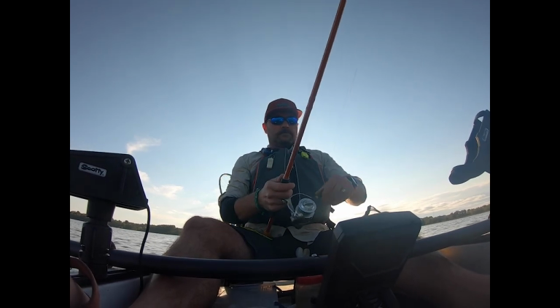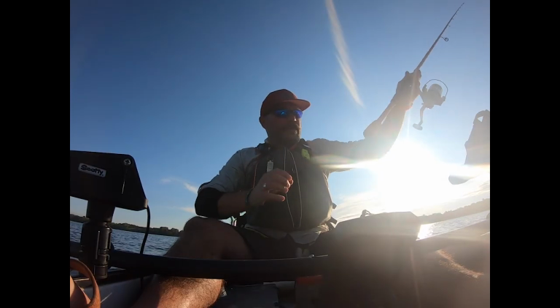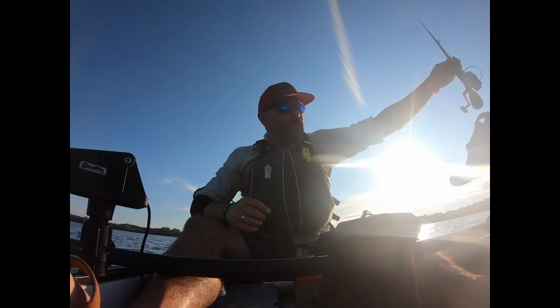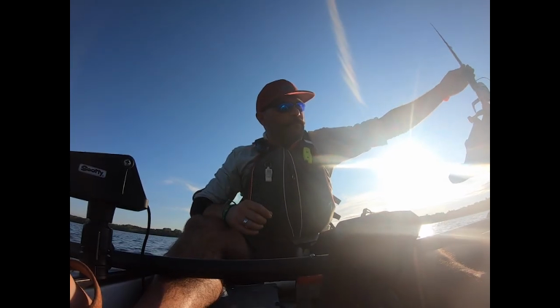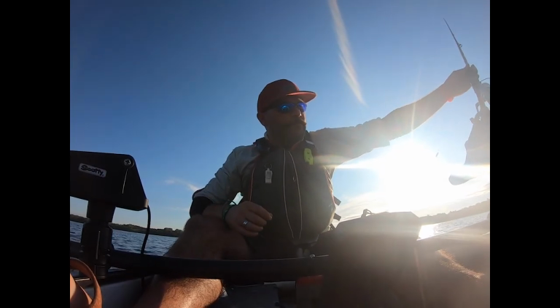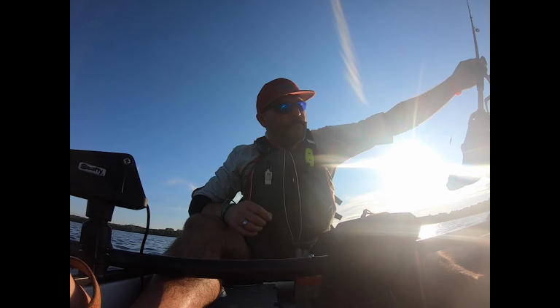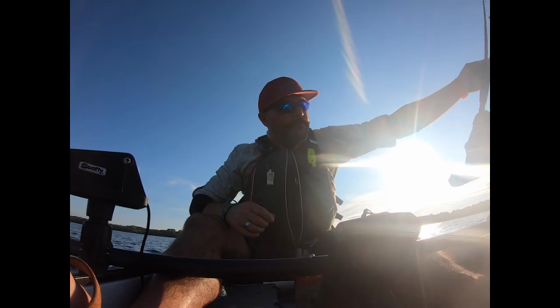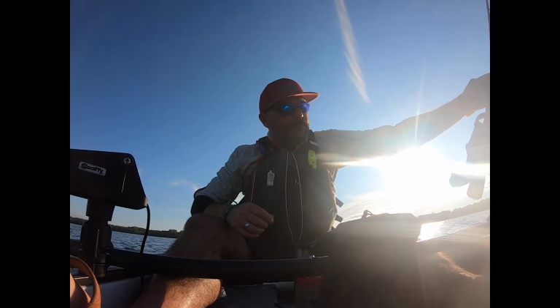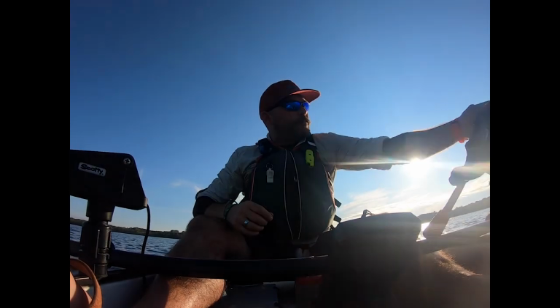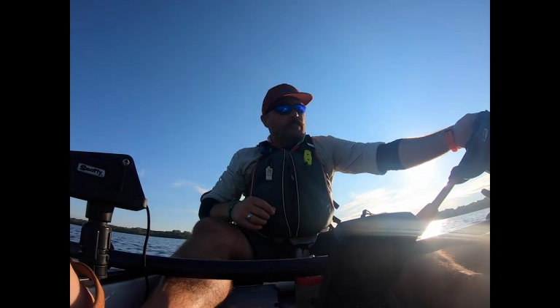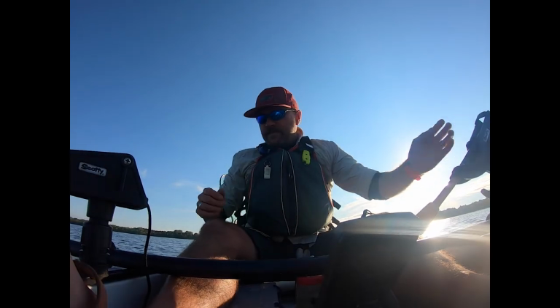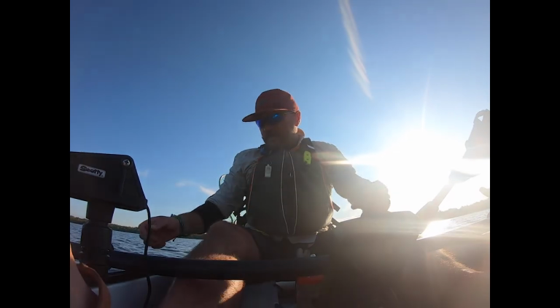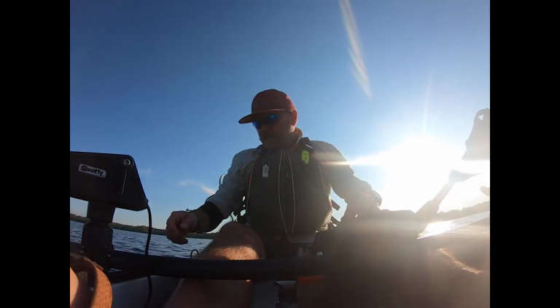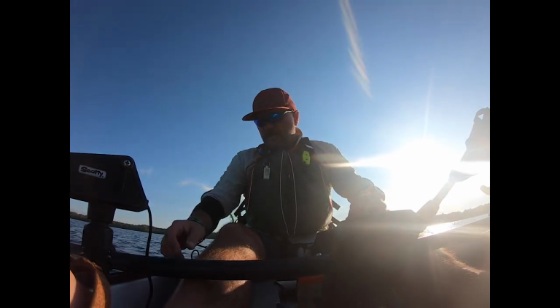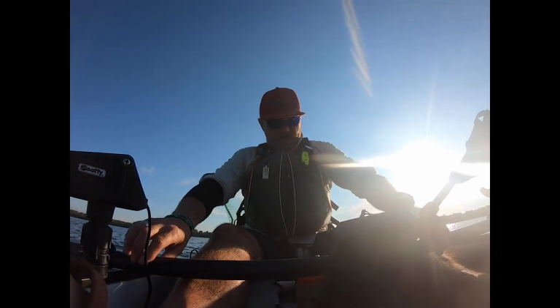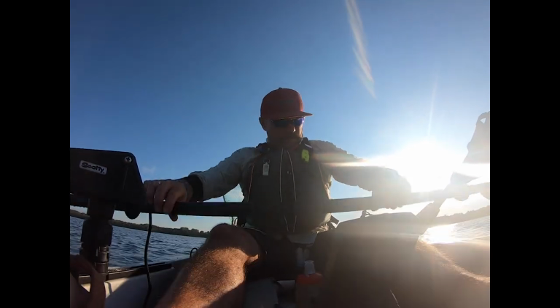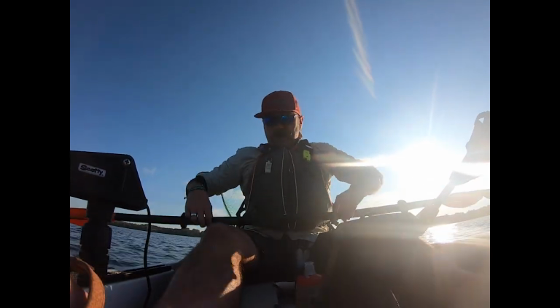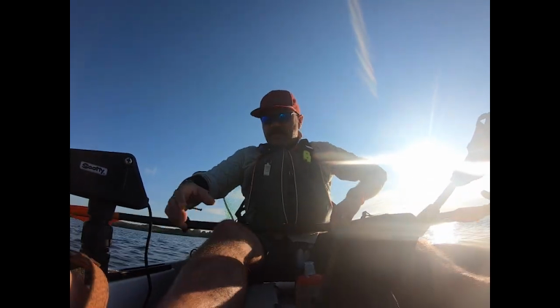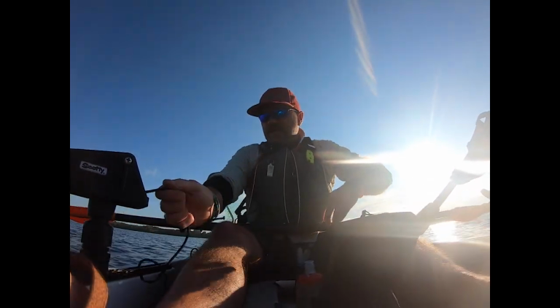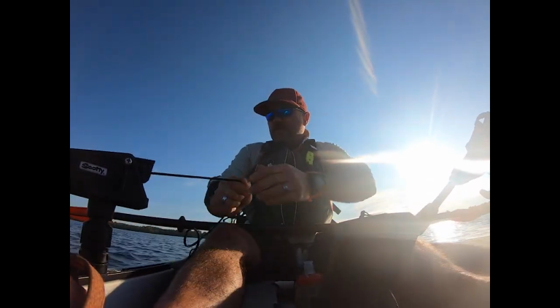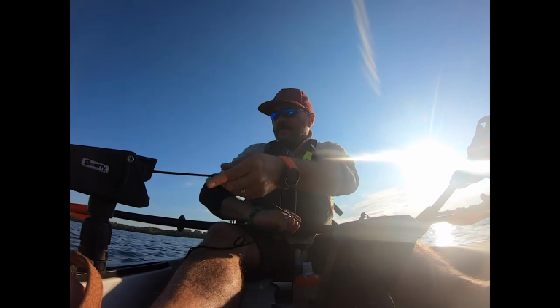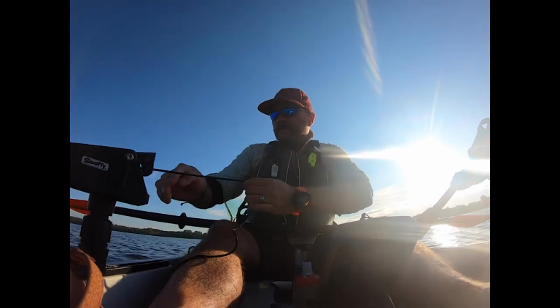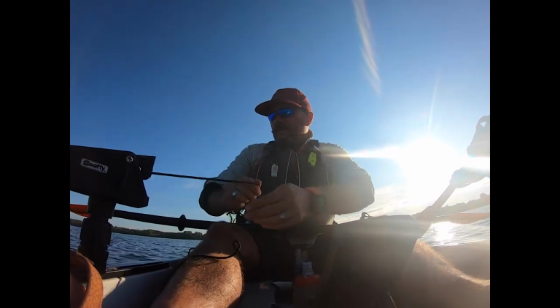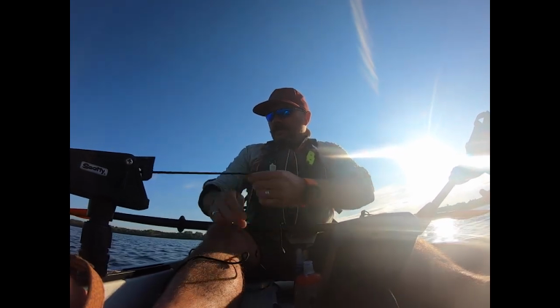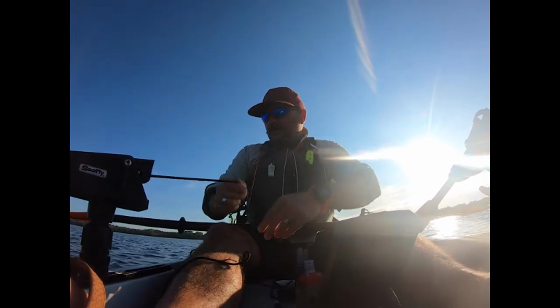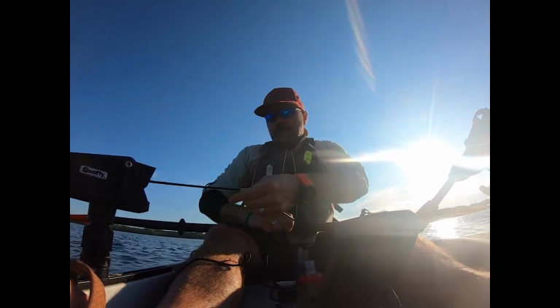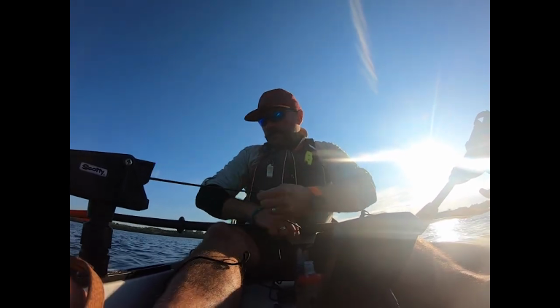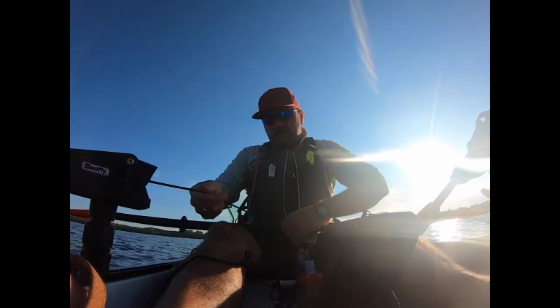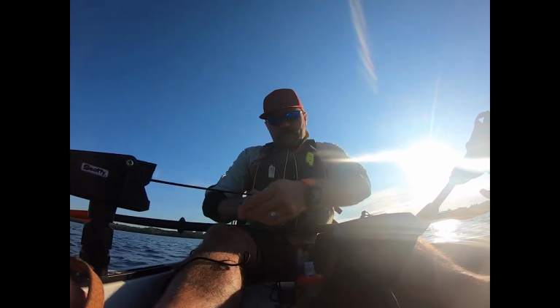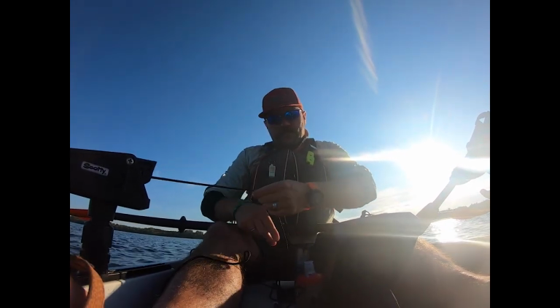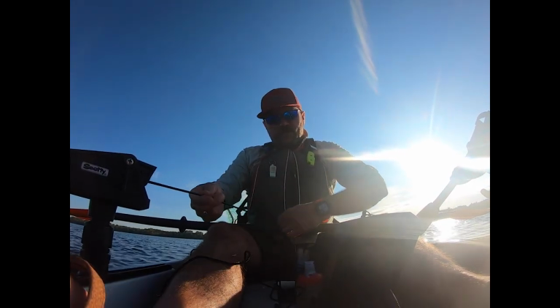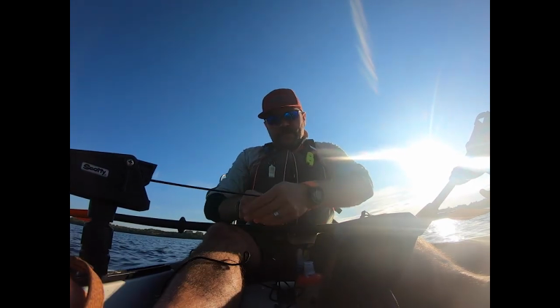Let's get the anchor up. The breeze has picked up a bit so I'm gonna have to crank her into the wind. But it doesn't look too weedy here.